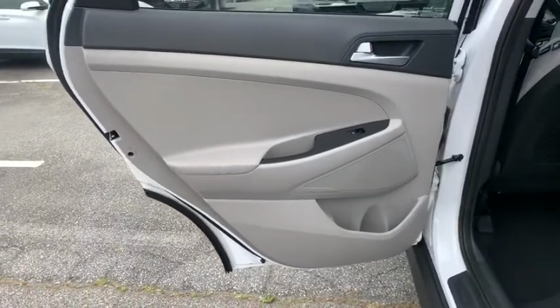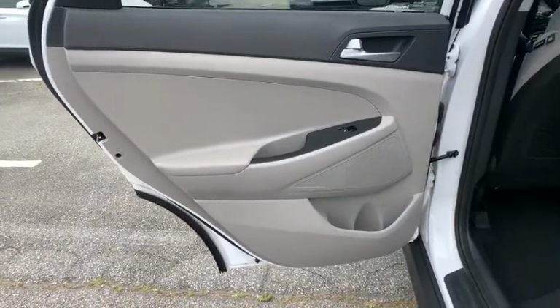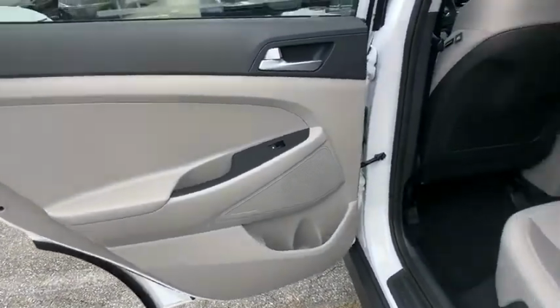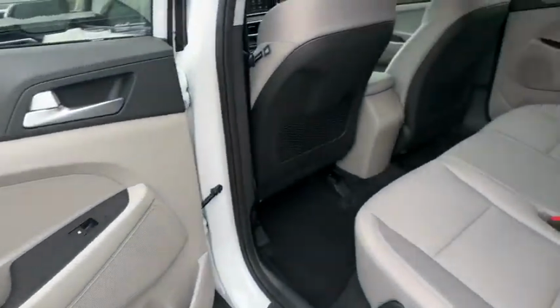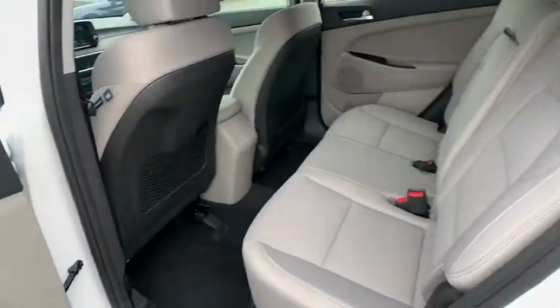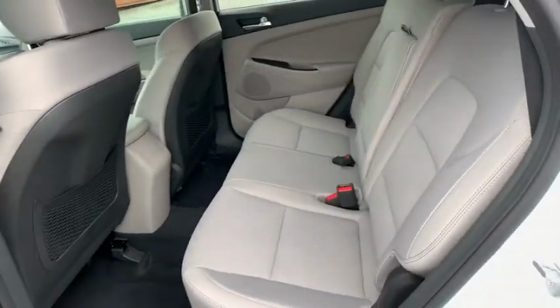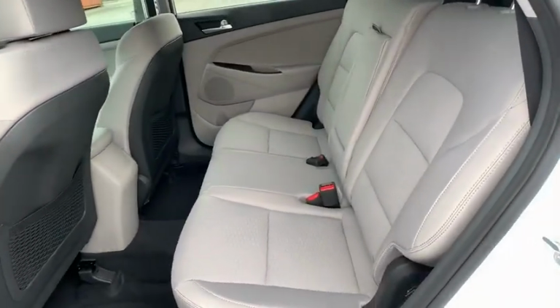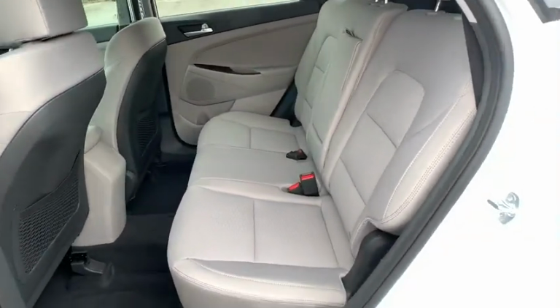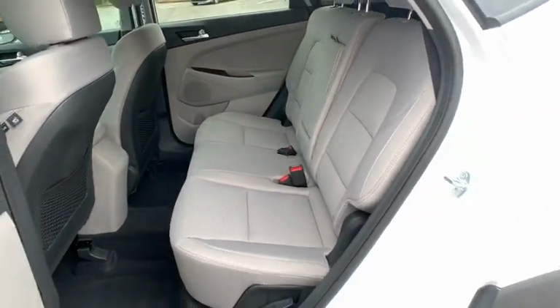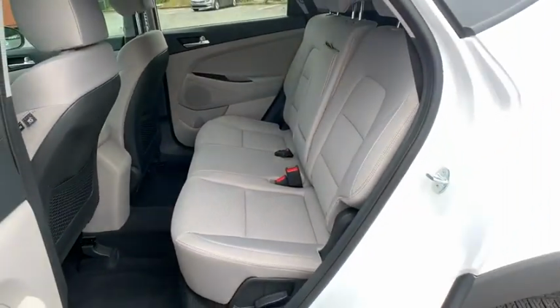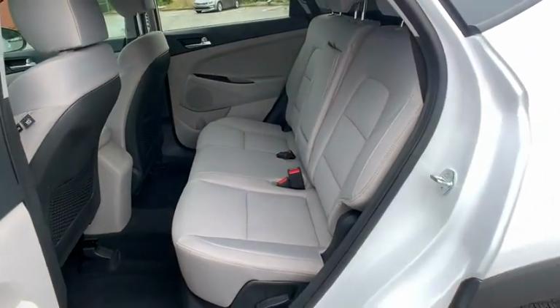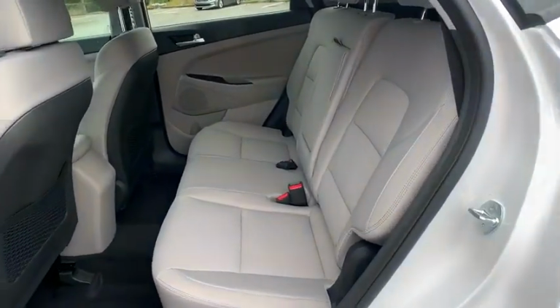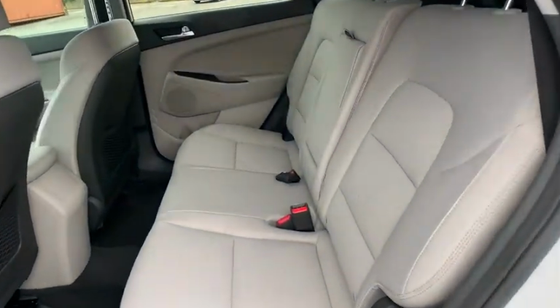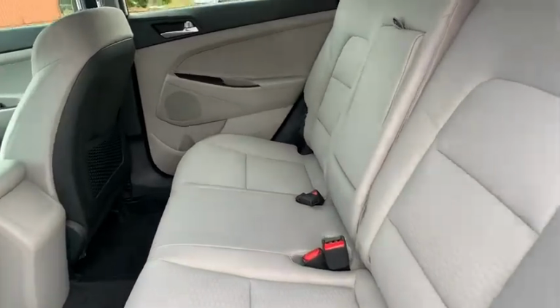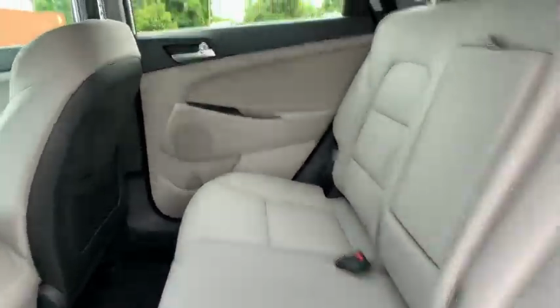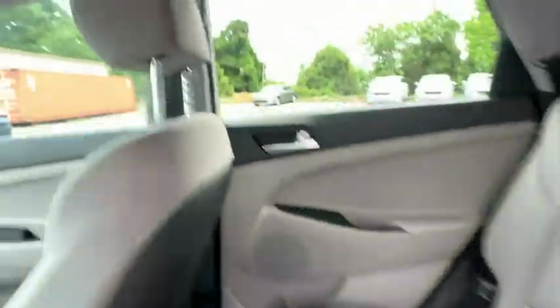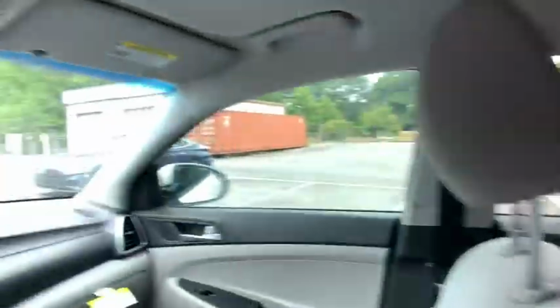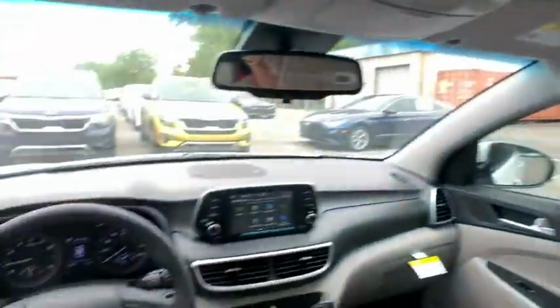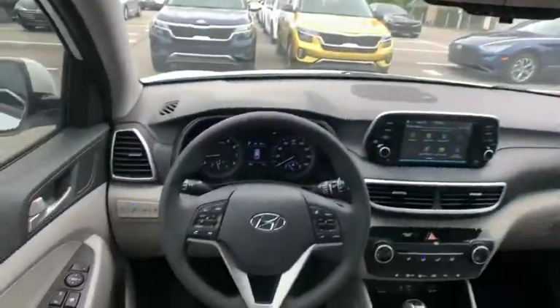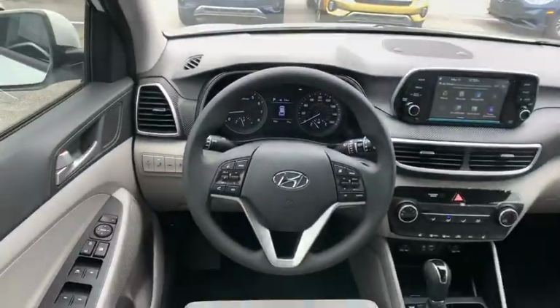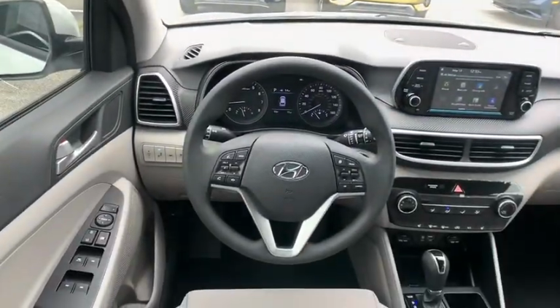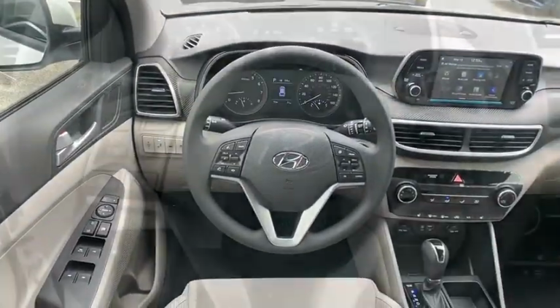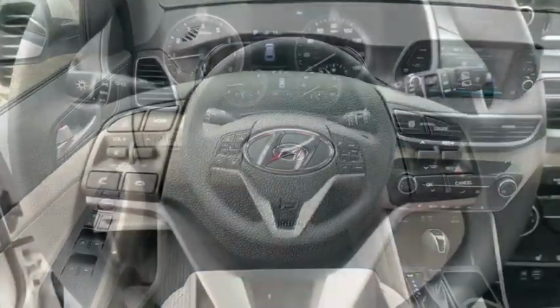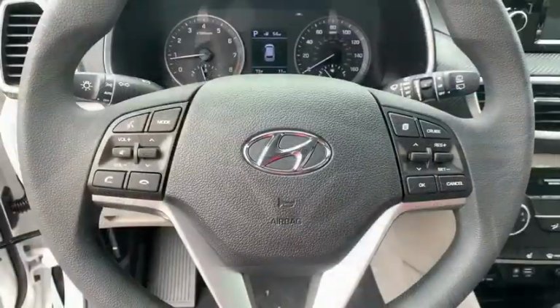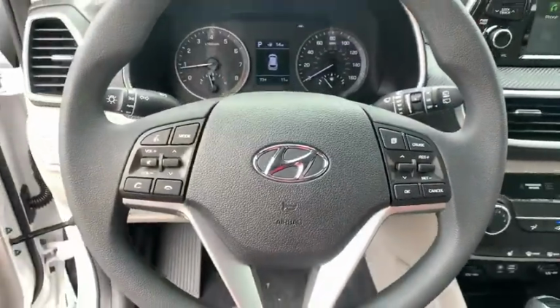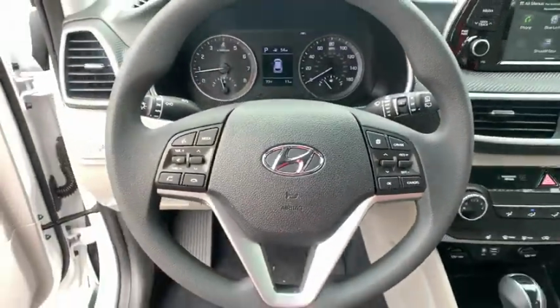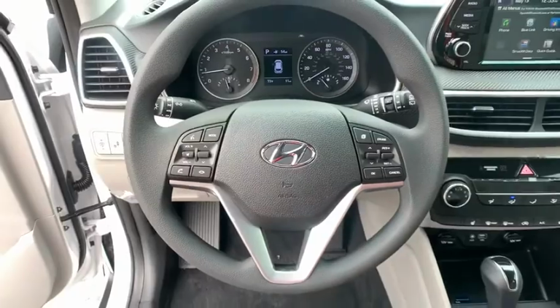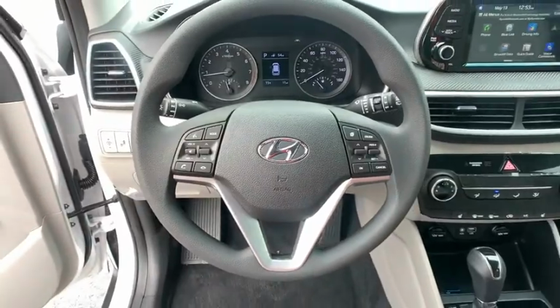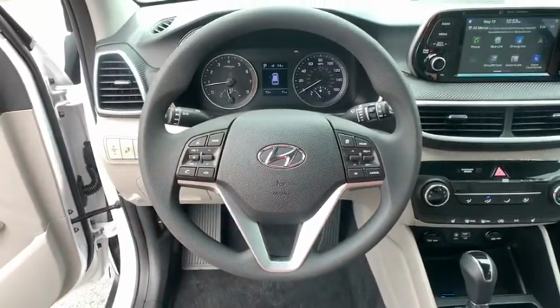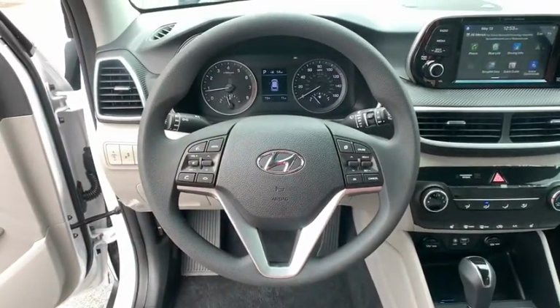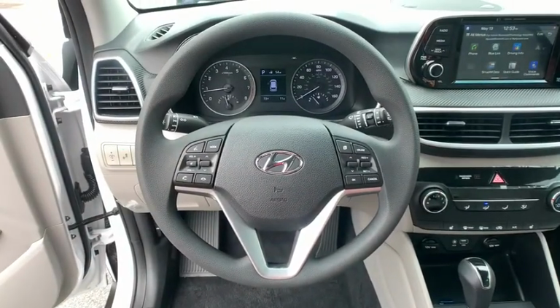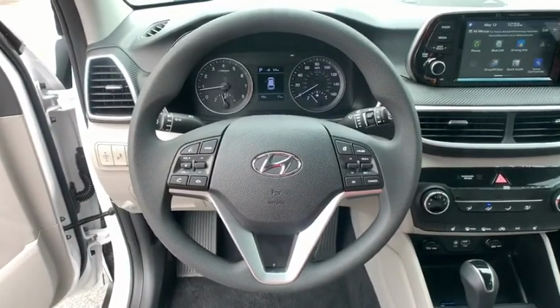Bluetooth, adjustable steering wheel, front wheel drive, power steering, four-wheel disc brakes, keyless start, aluminum wheels, cruise control, AM-FM stereo radio, rear defrost.